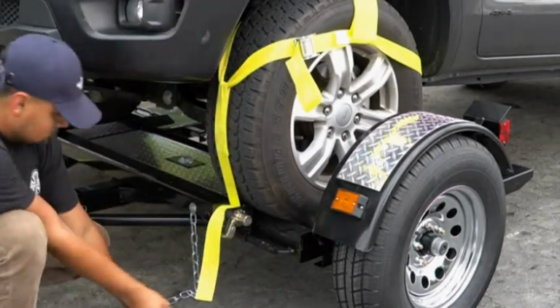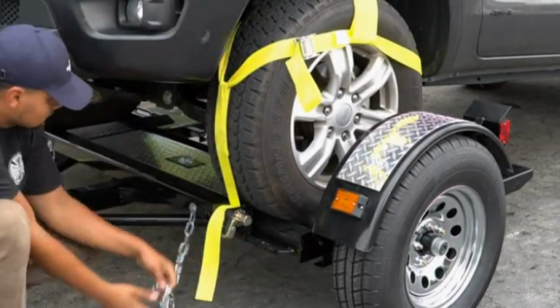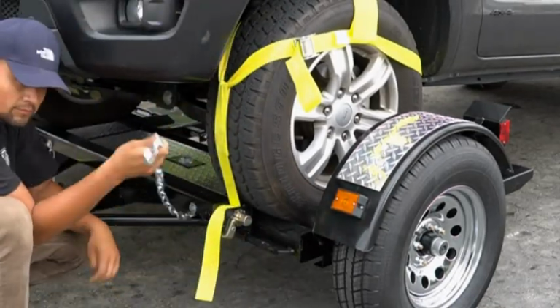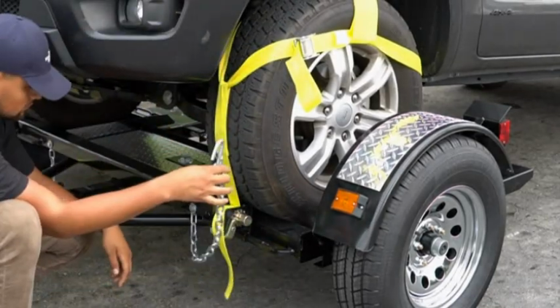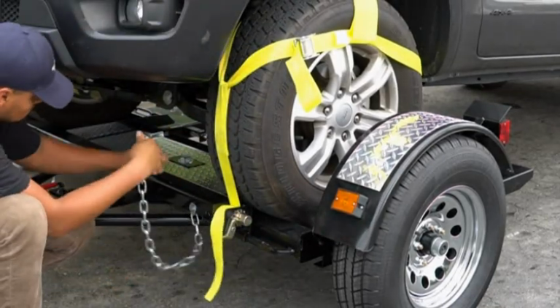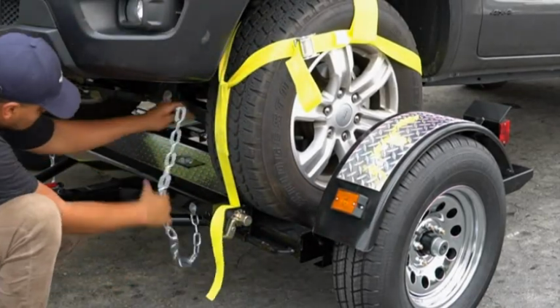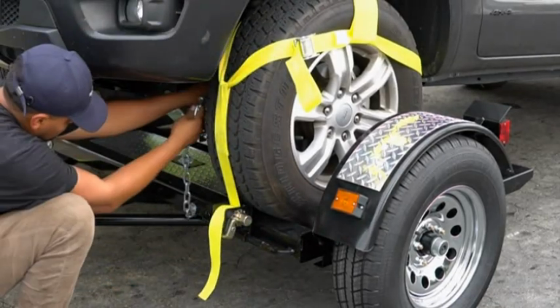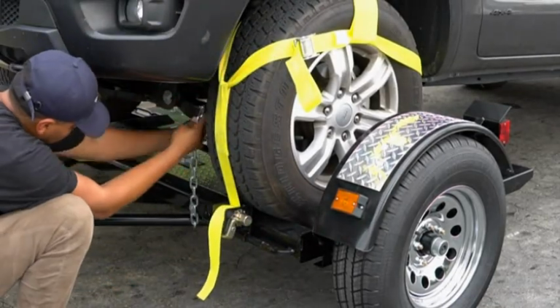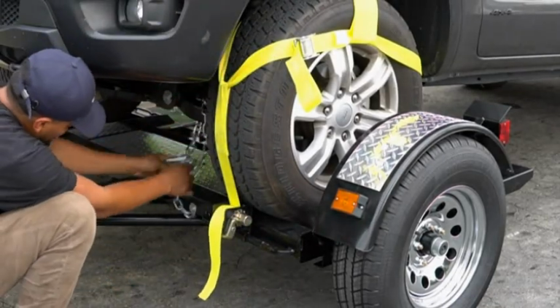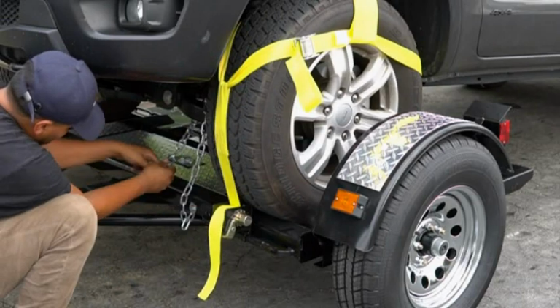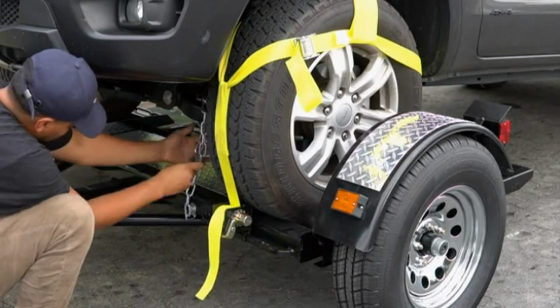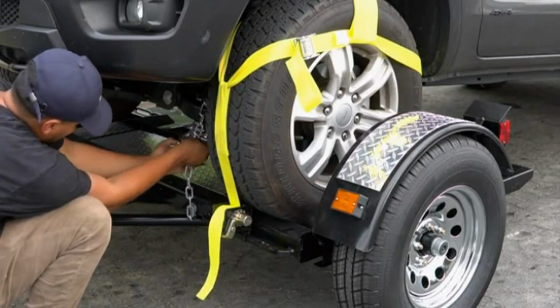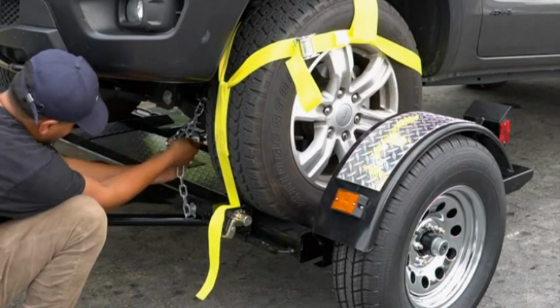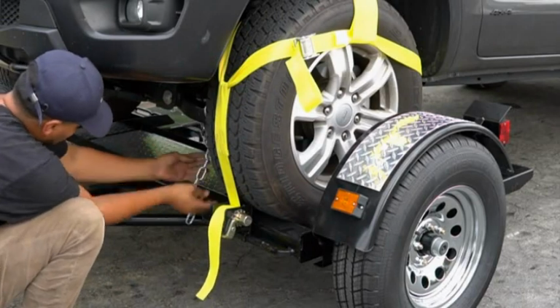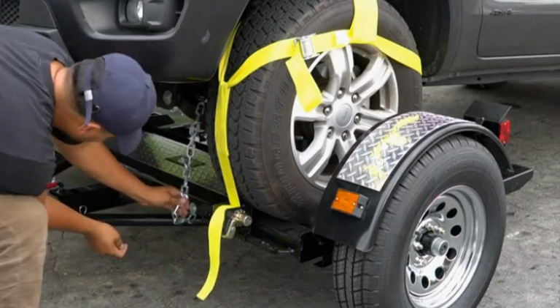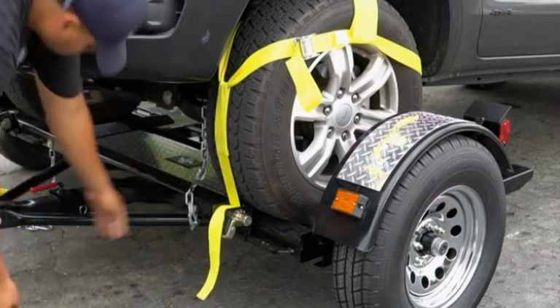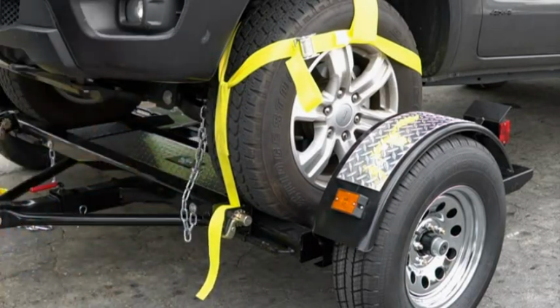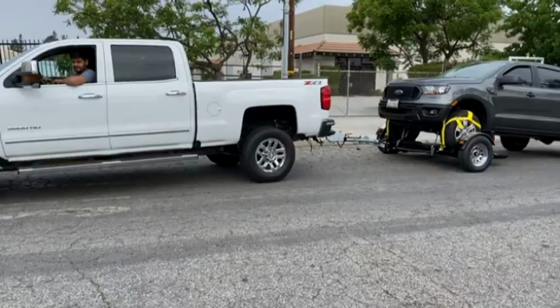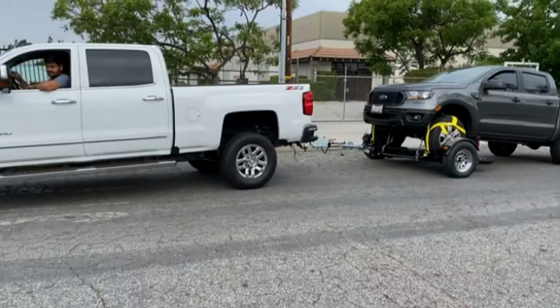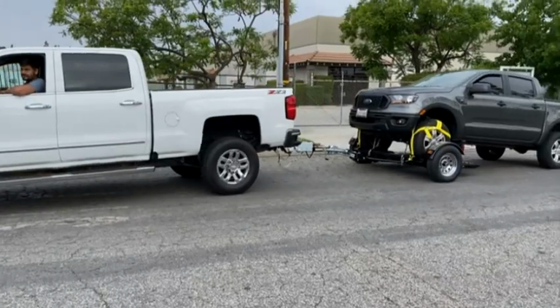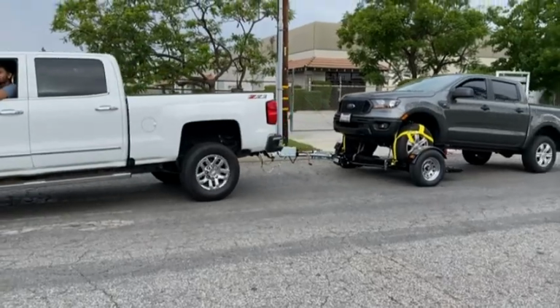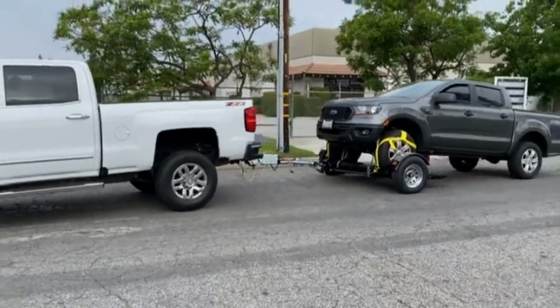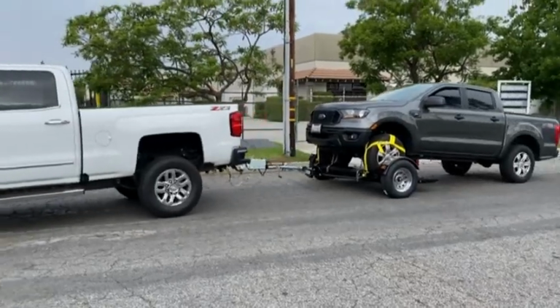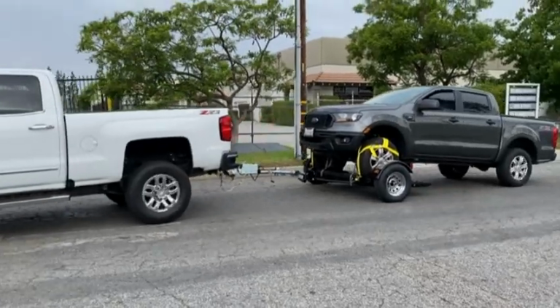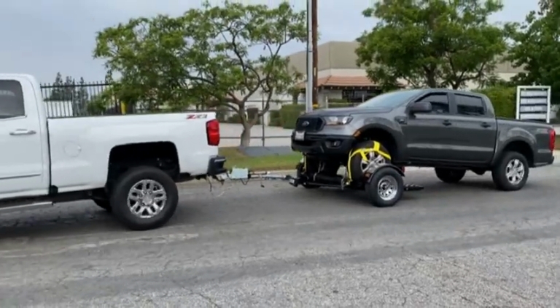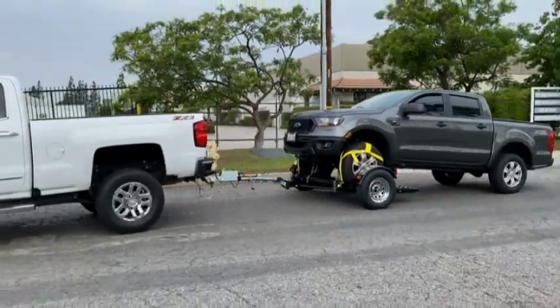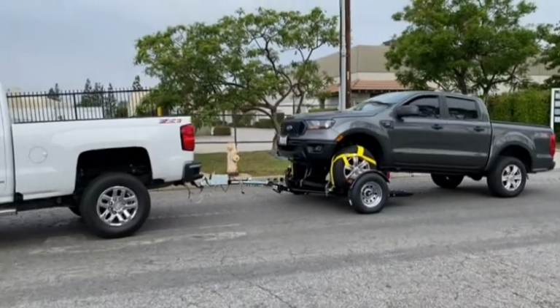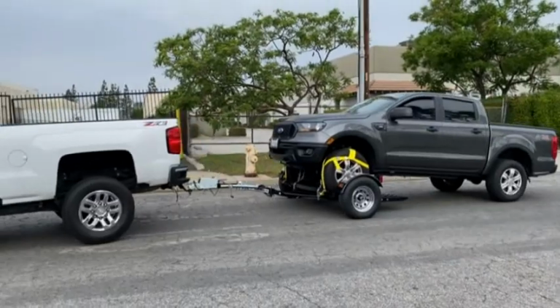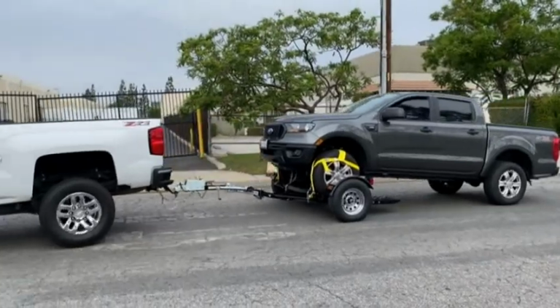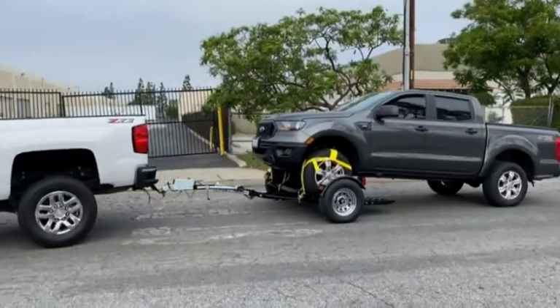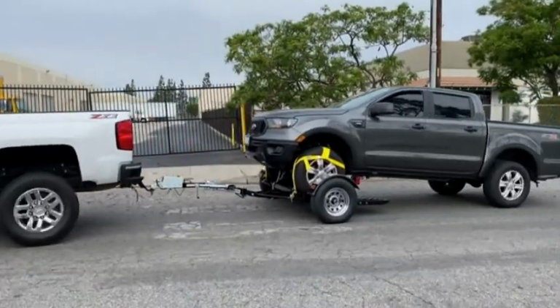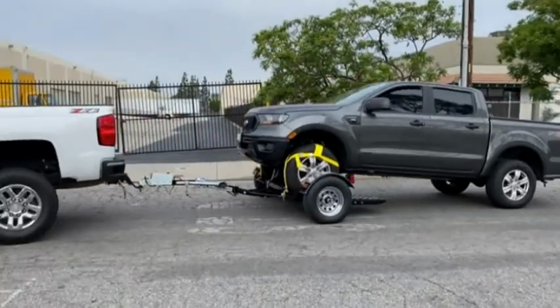Place self-latching safety chains to a structural point on your vehicle. Before driving off, make sure the steering wheel is locked in place and disengage the parking brake.